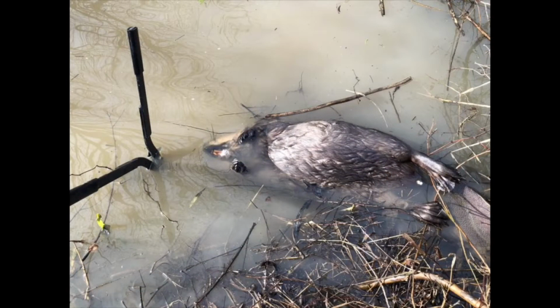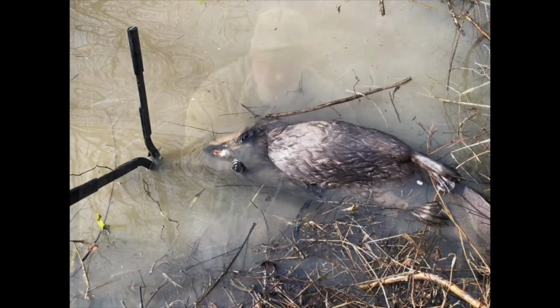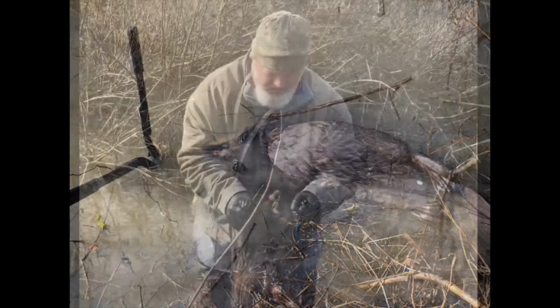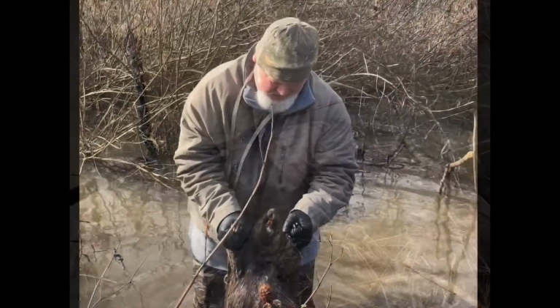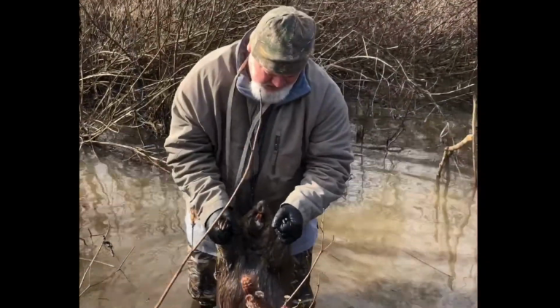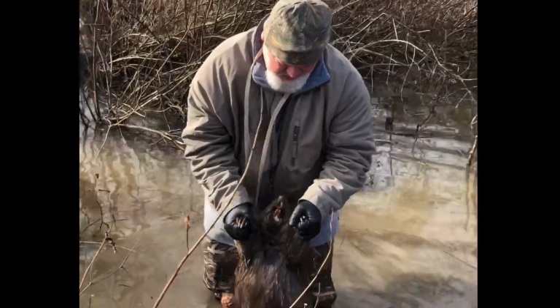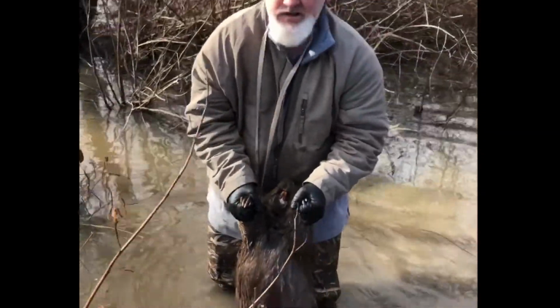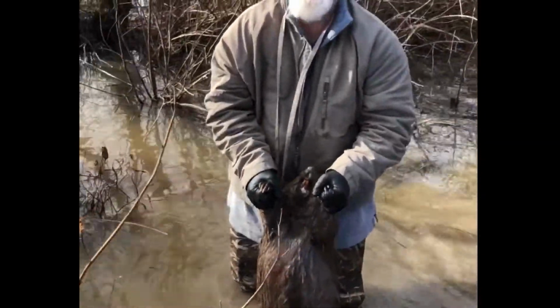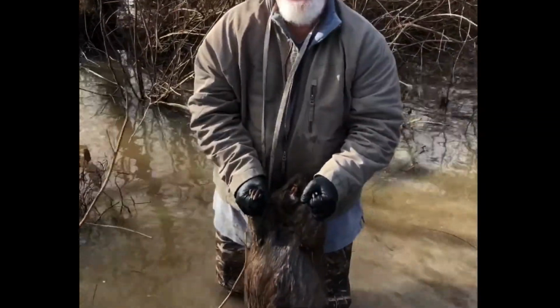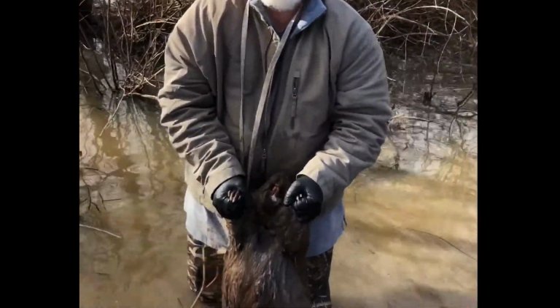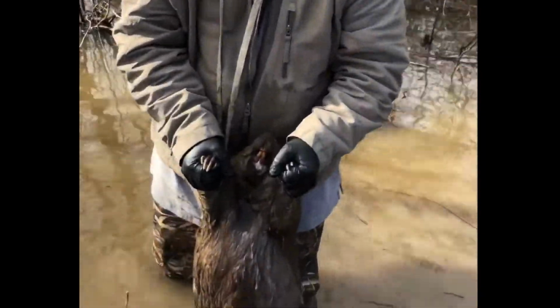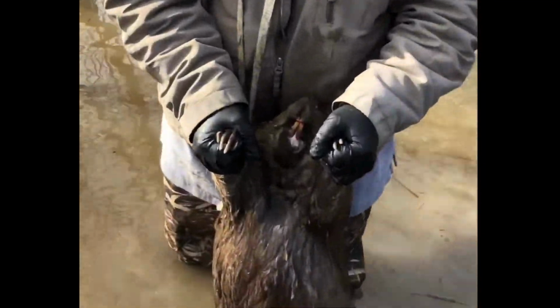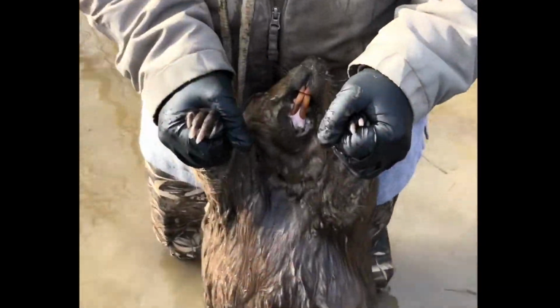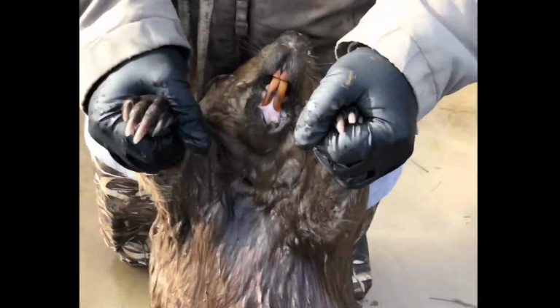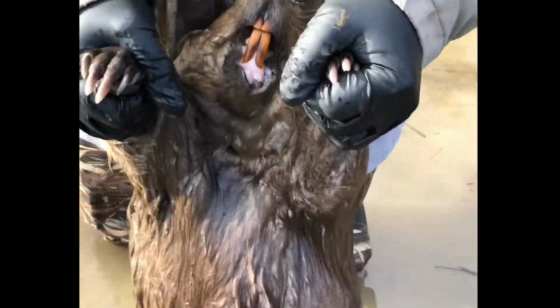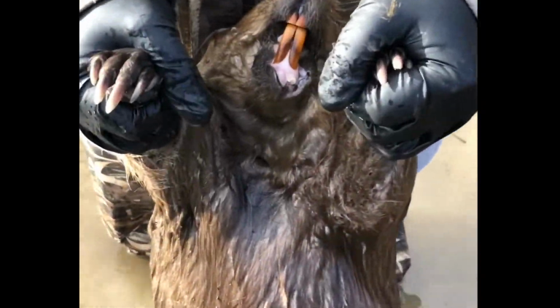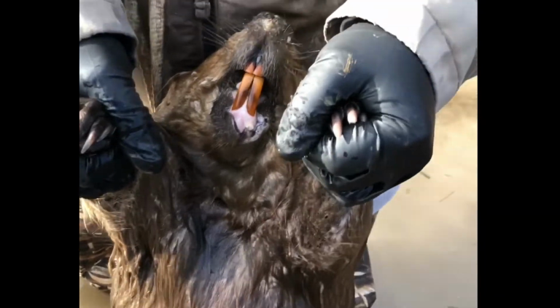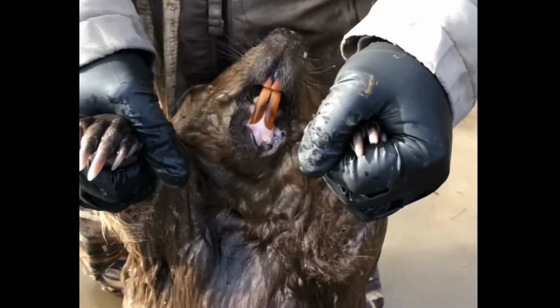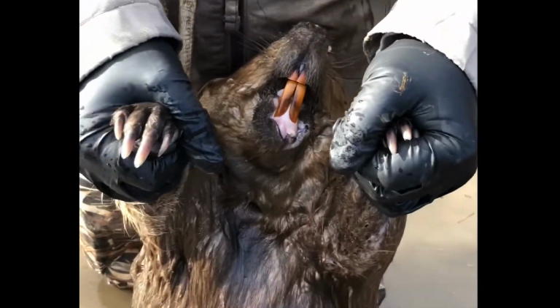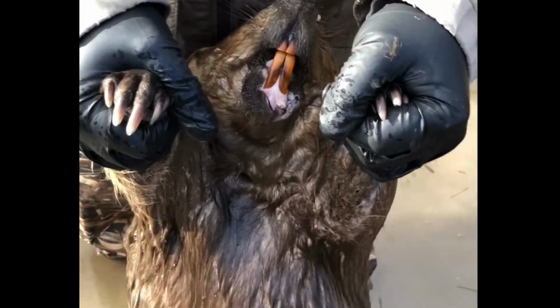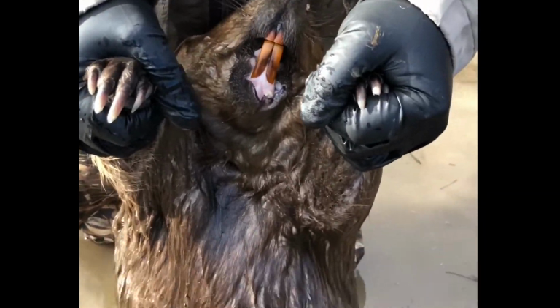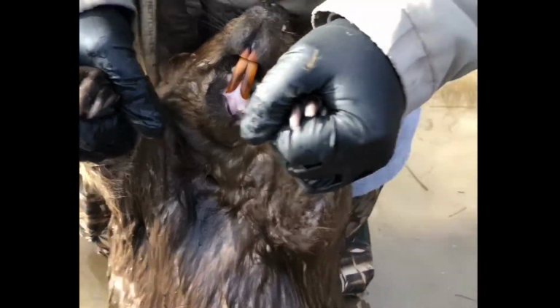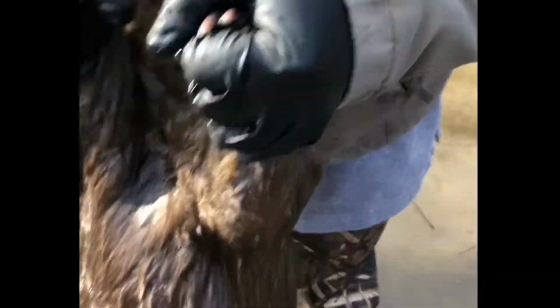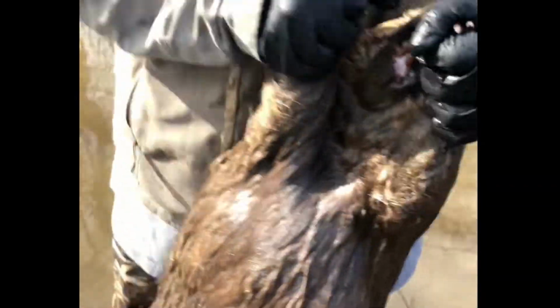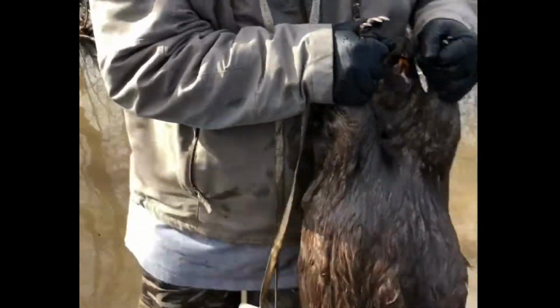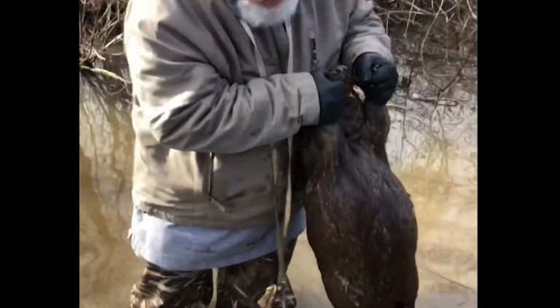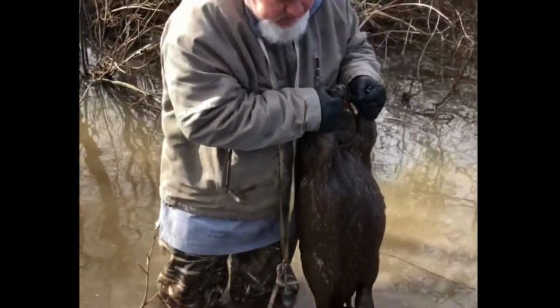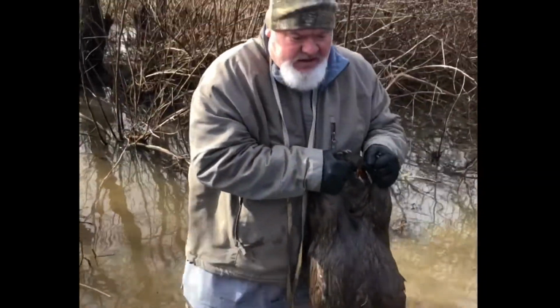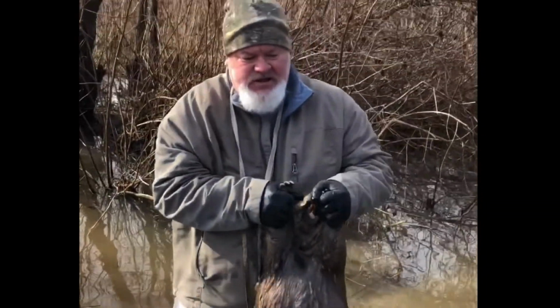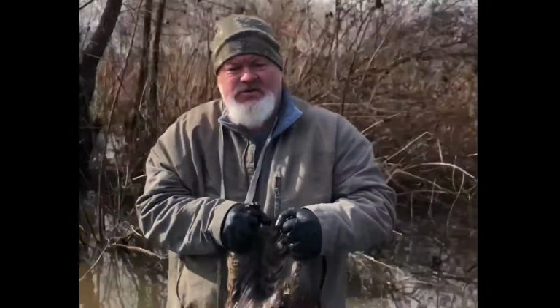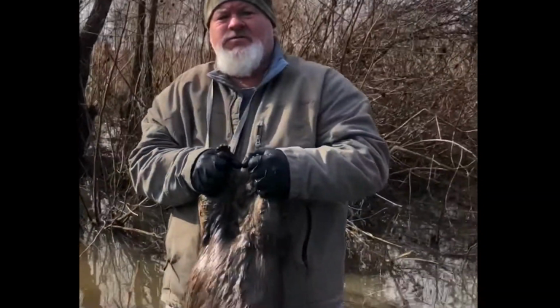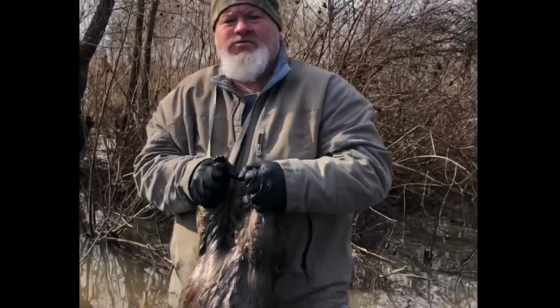He's got some pretty good incisors on him — teeth, whatever you want to call them. He's done a lot of chewing. The only thing that's going to happen to him now is the oven roaster.